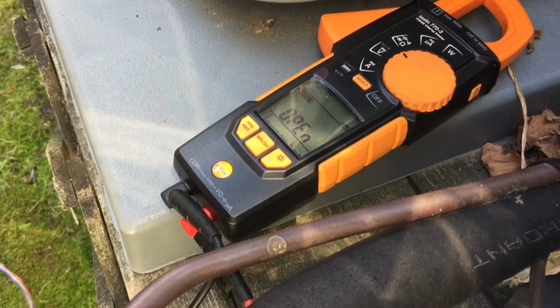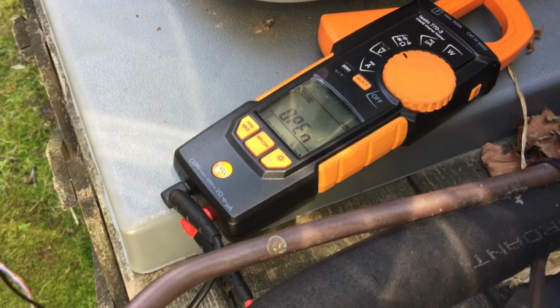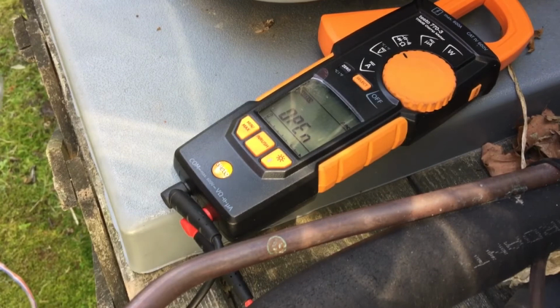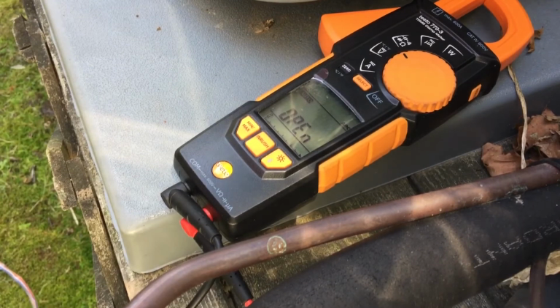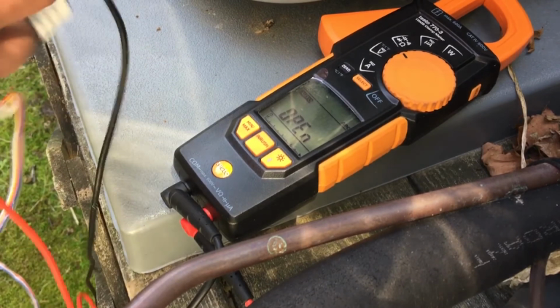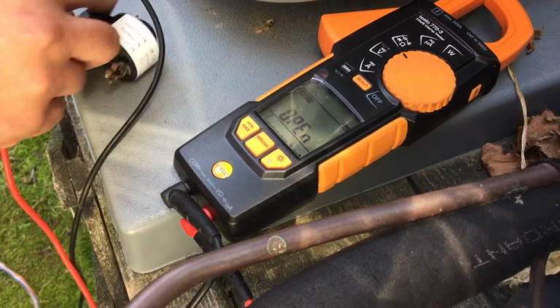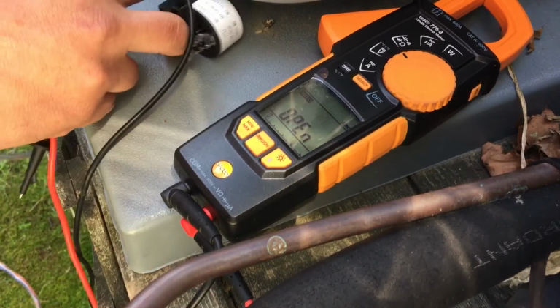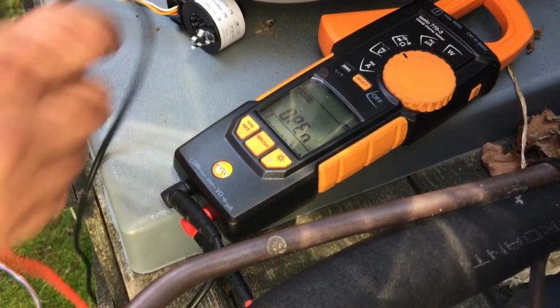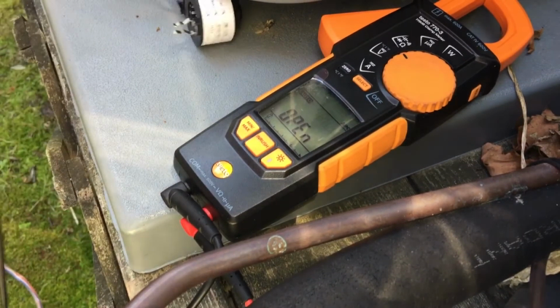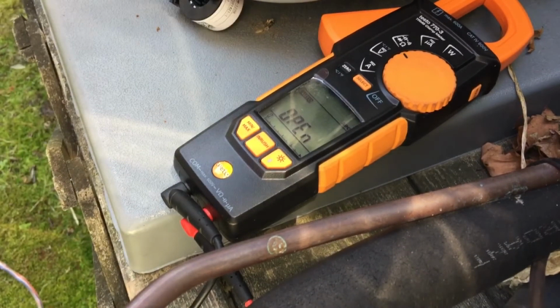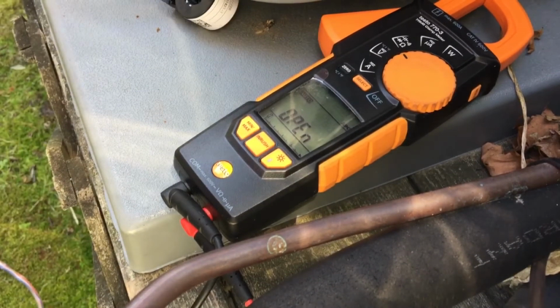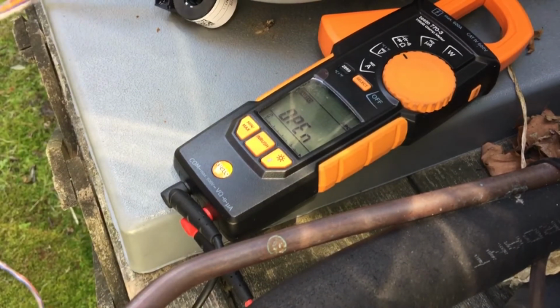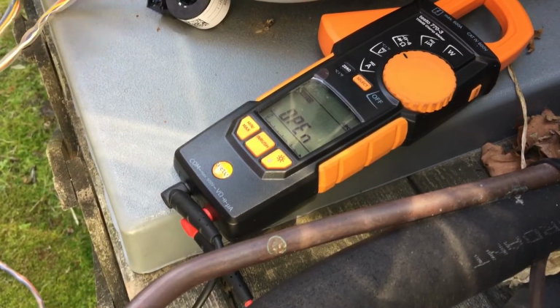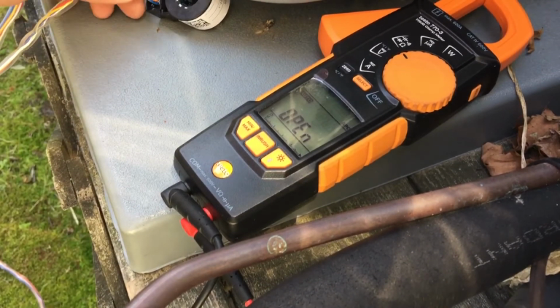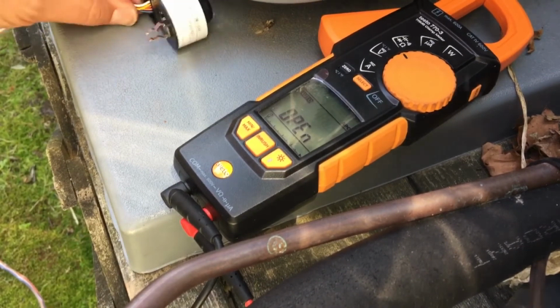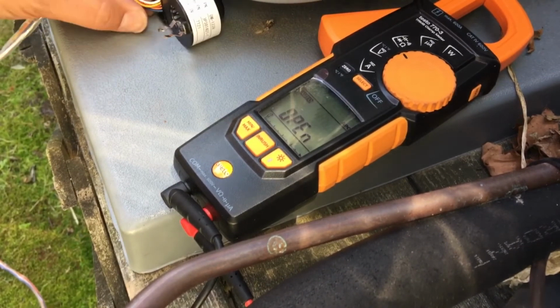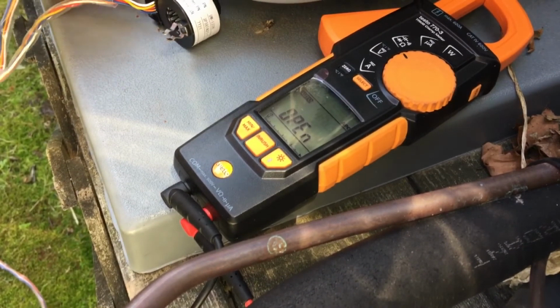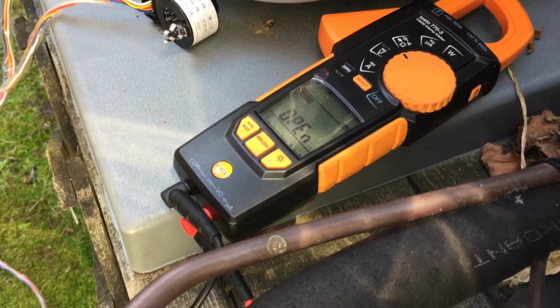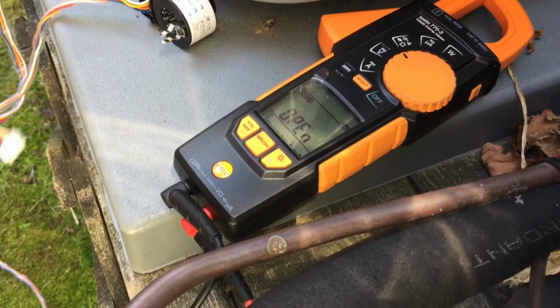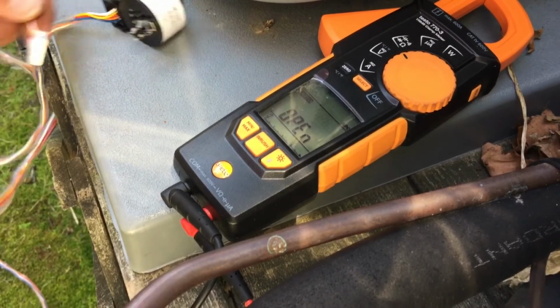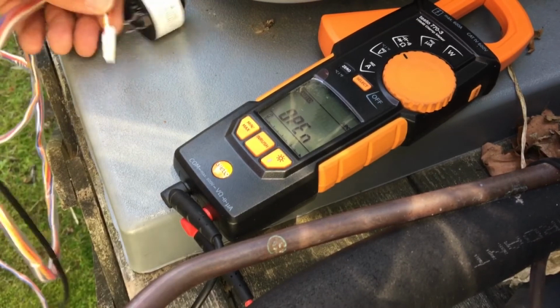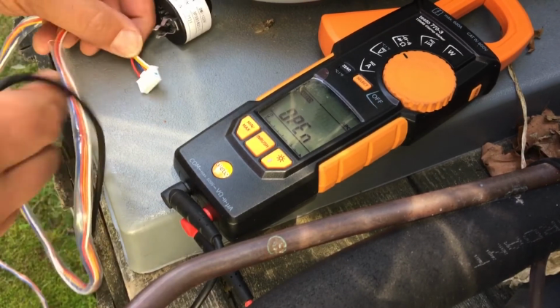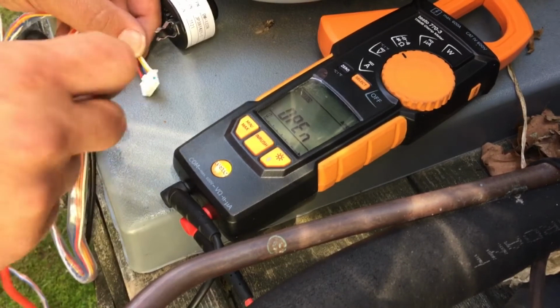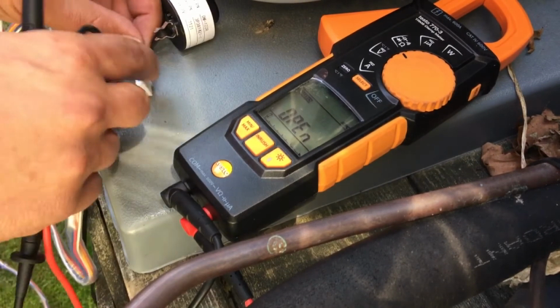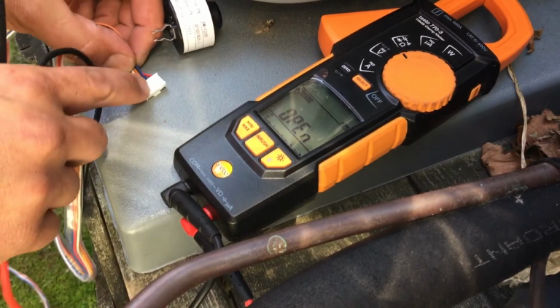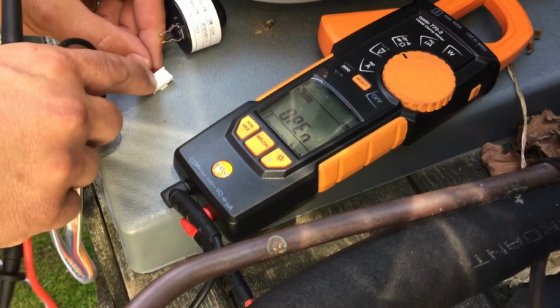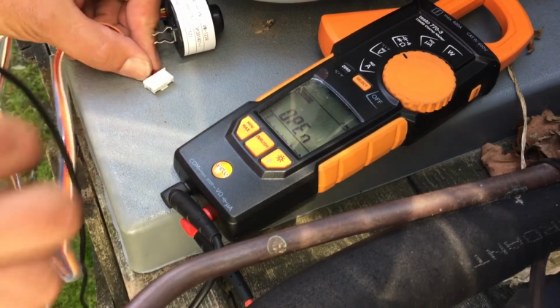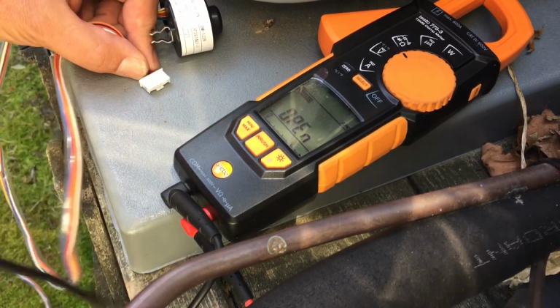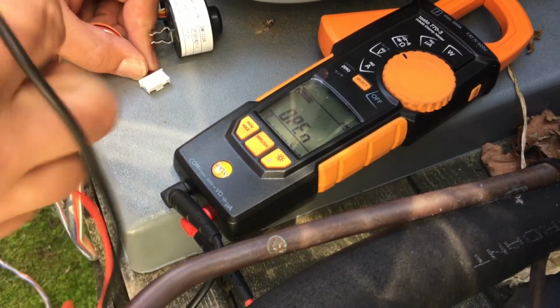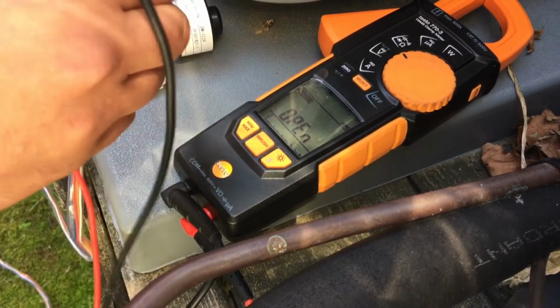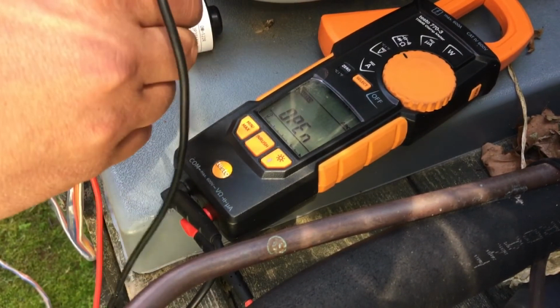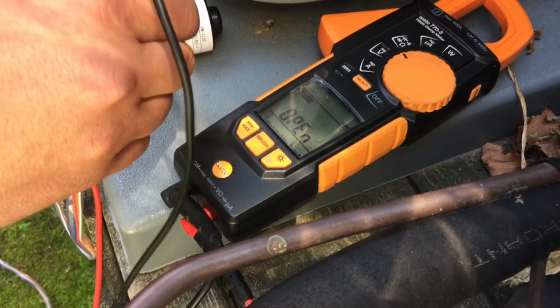I've got the new replacement right here. I stripped this off of a brand new unit this morning just to get this lady's AC on.